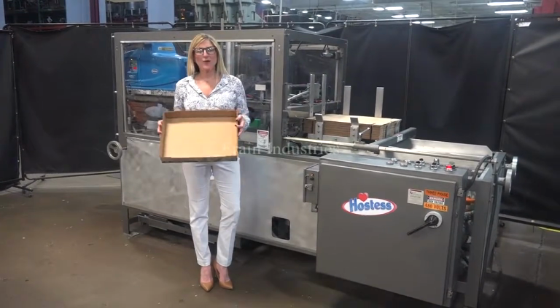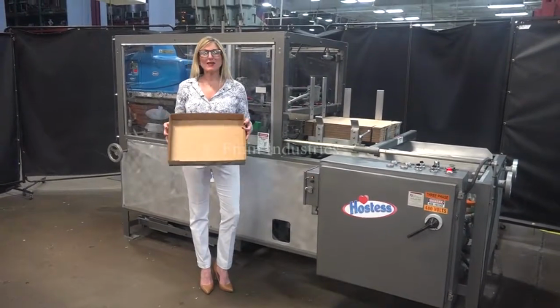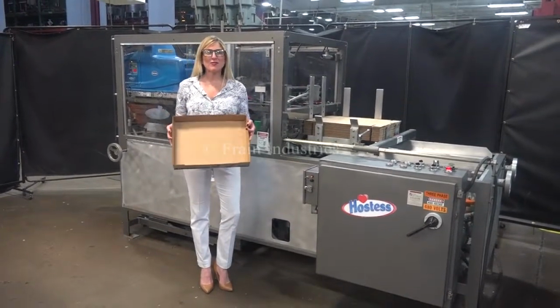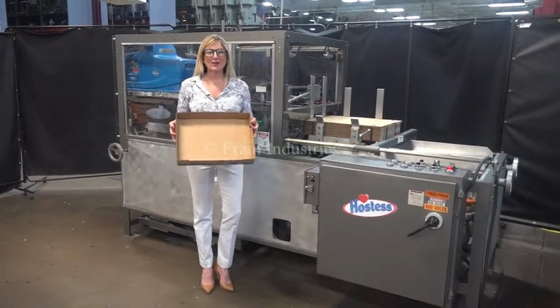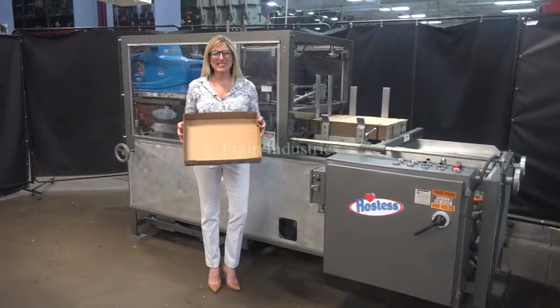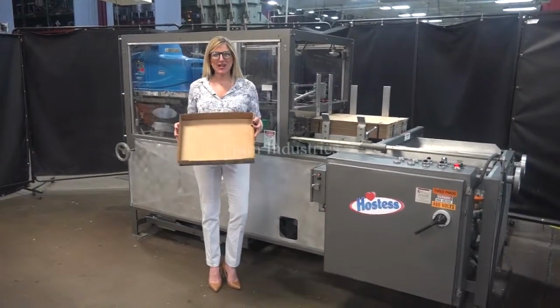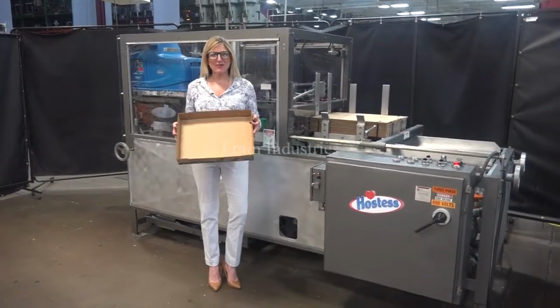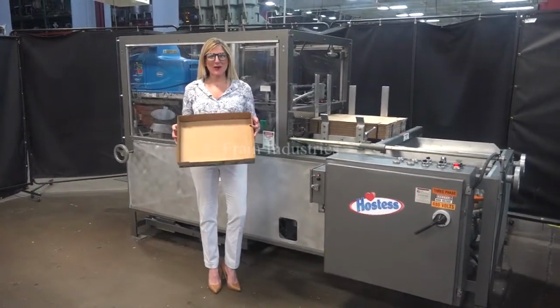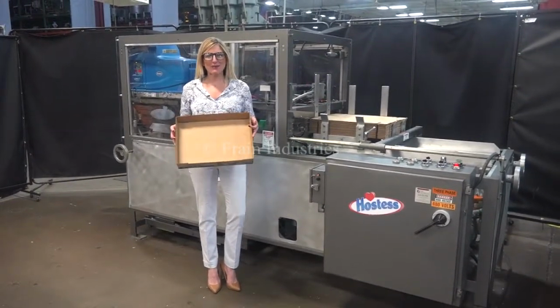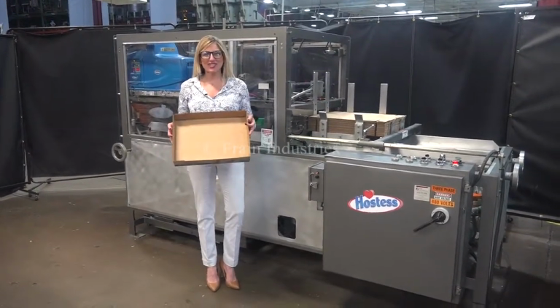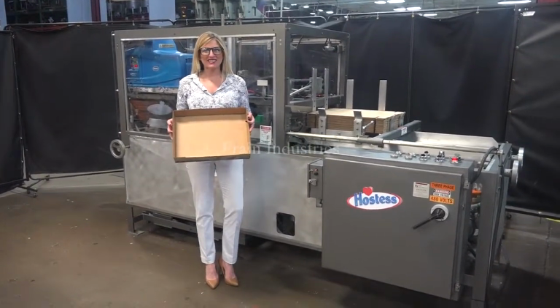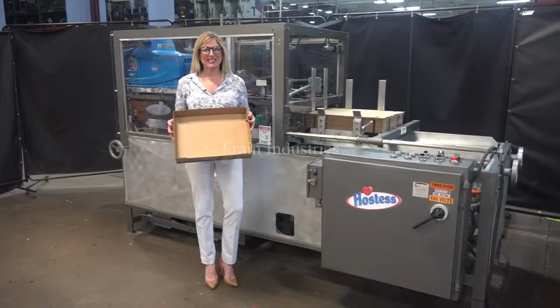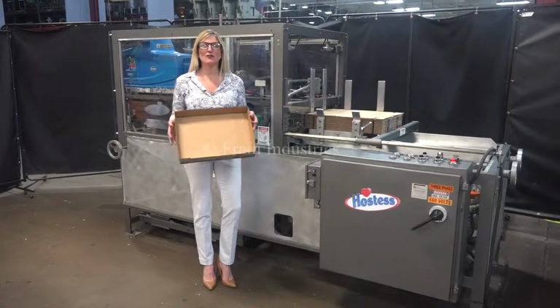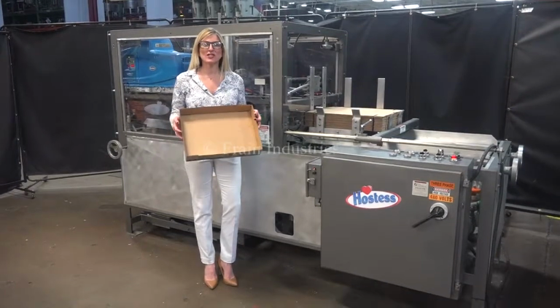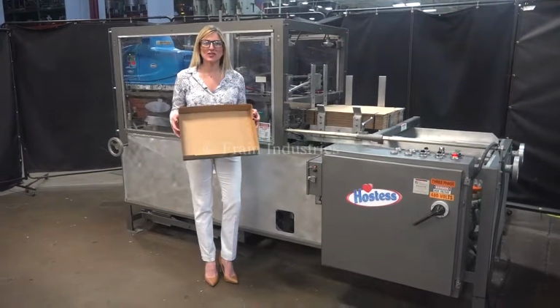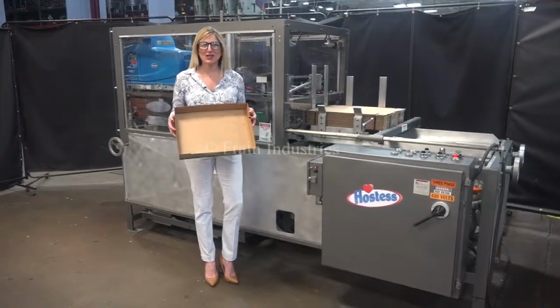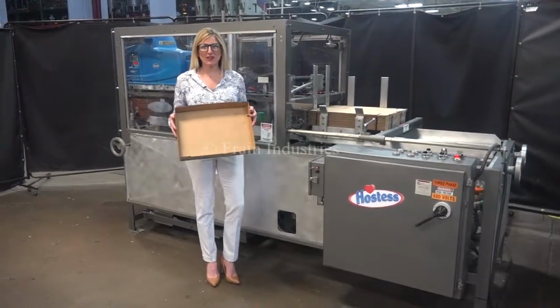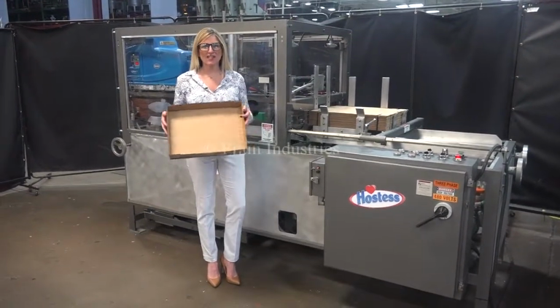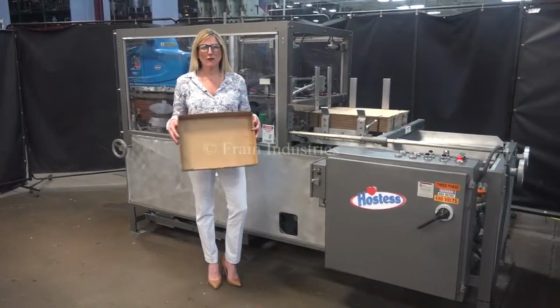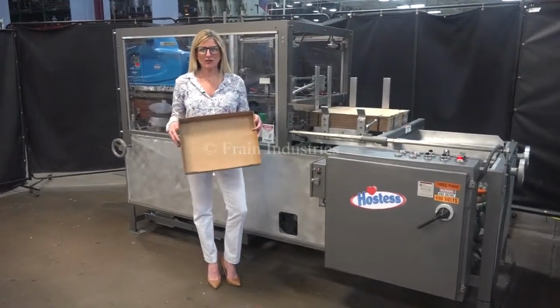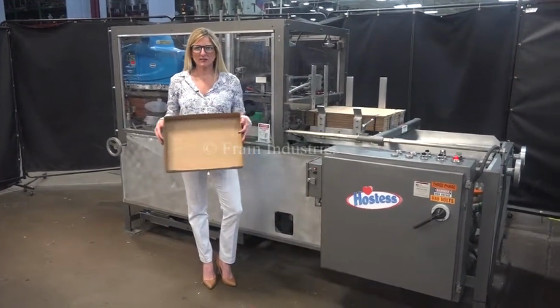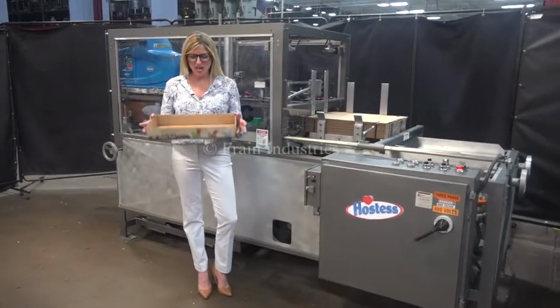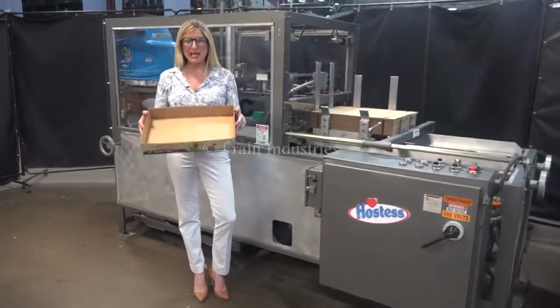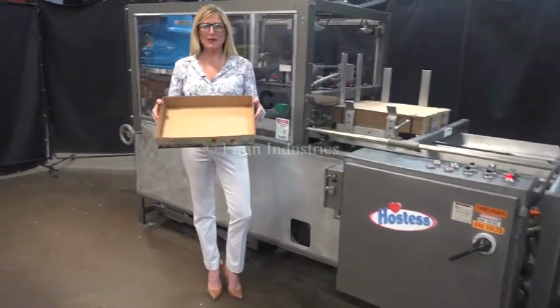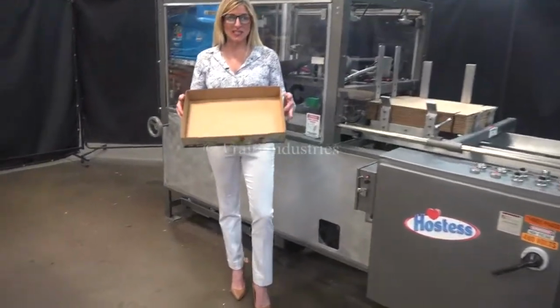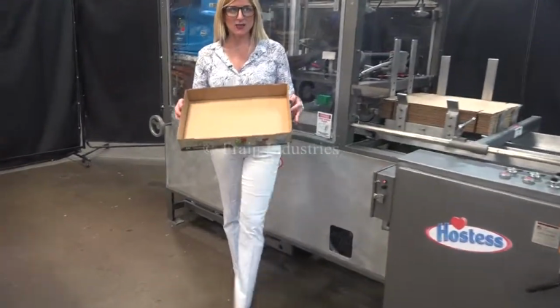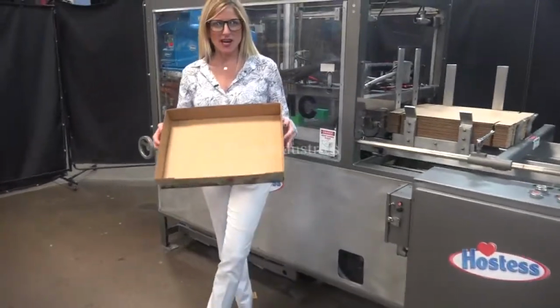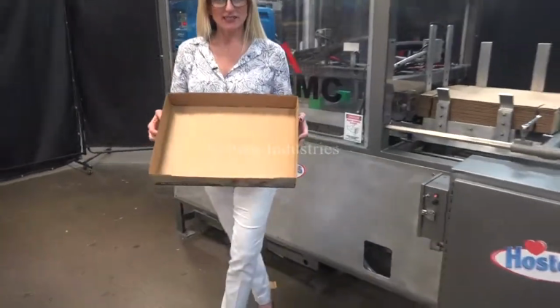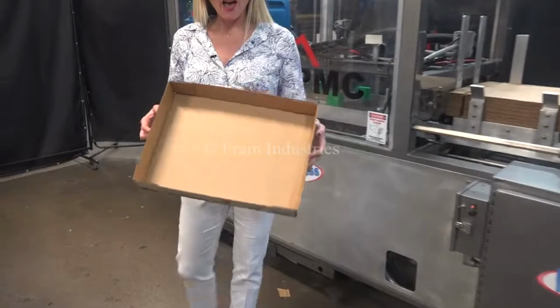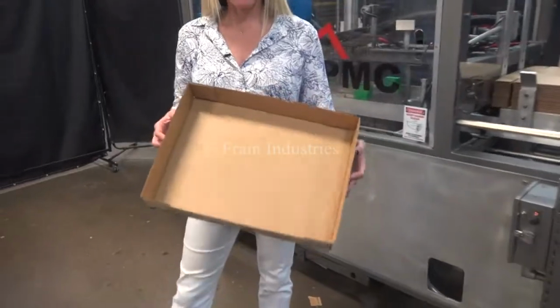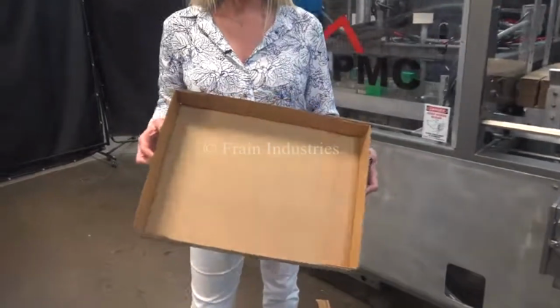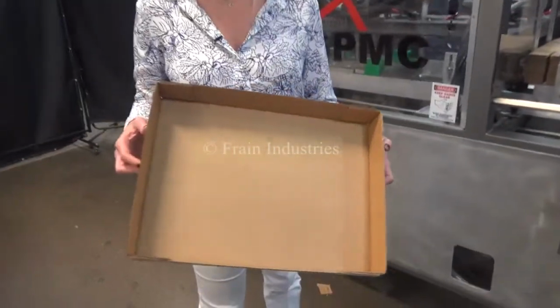We recommend doing the manual in its entirety before powering up the machine. The voltage is currently set to three phase, 40 volts. Today we'll be erecting this tray at 30 trays per minute.